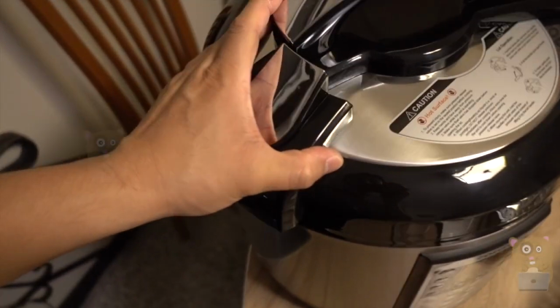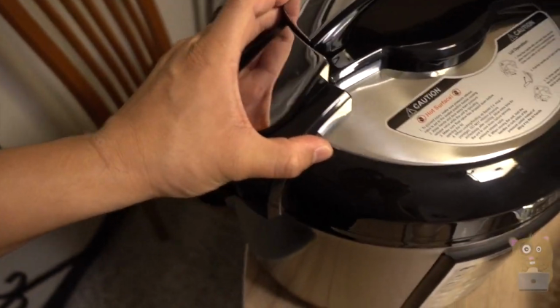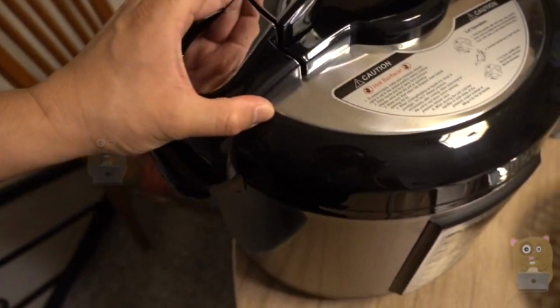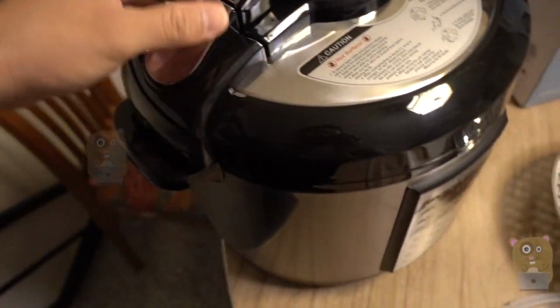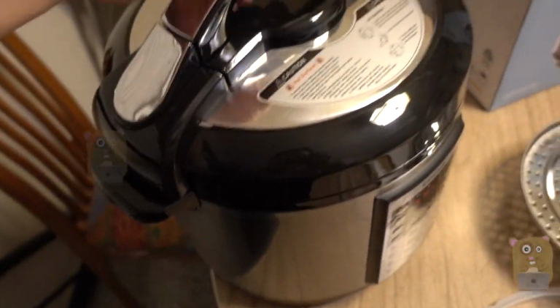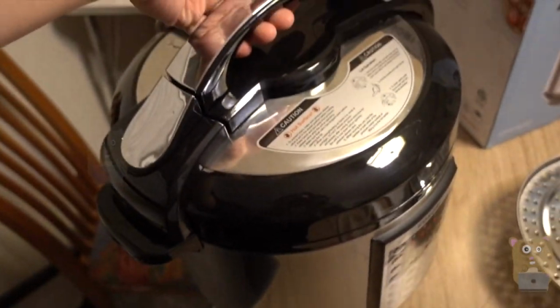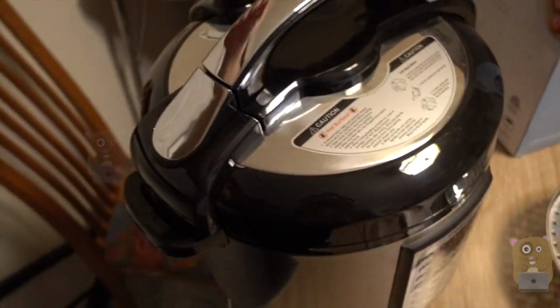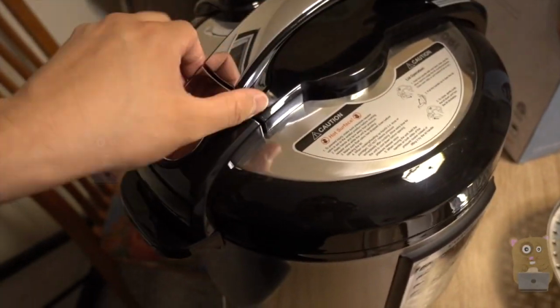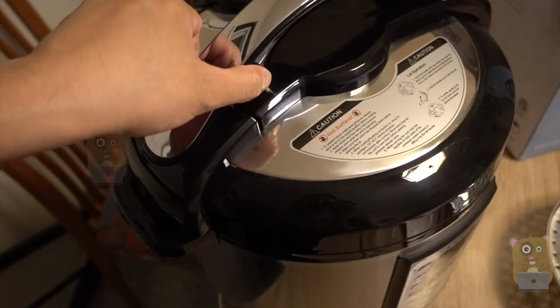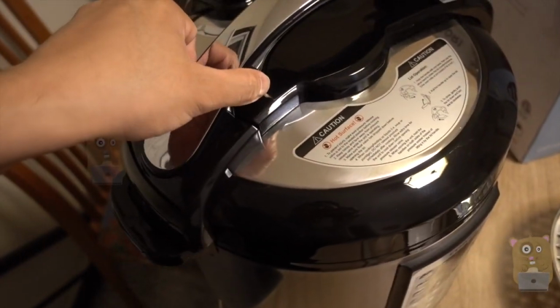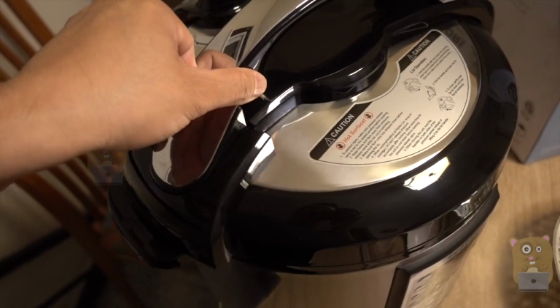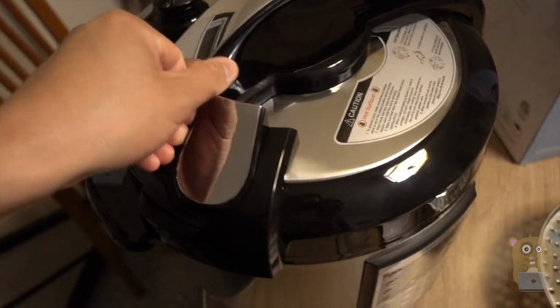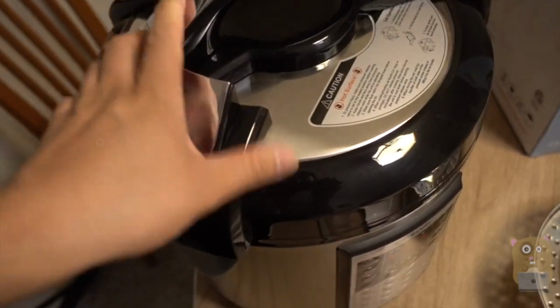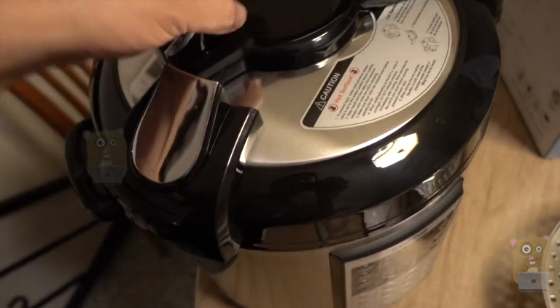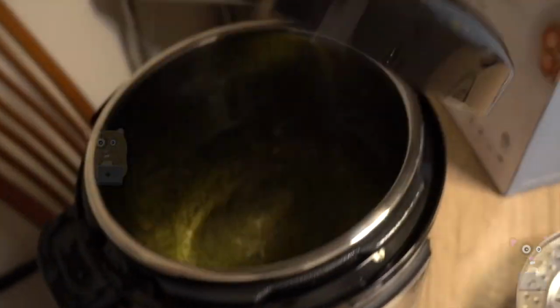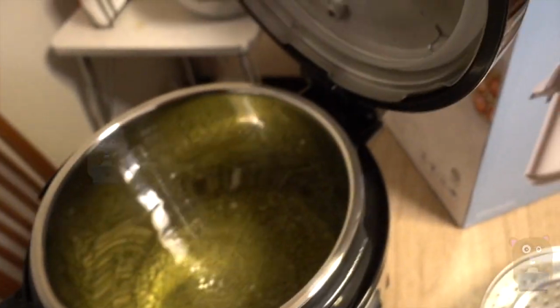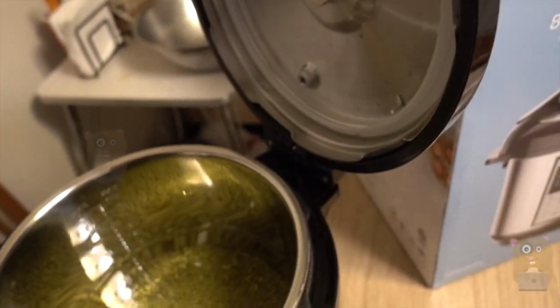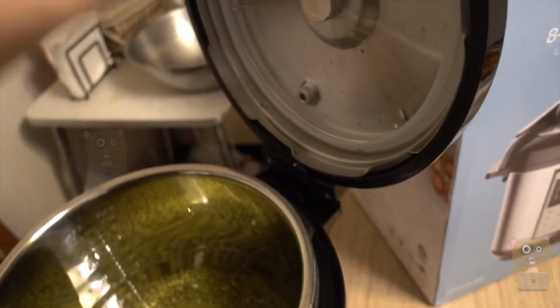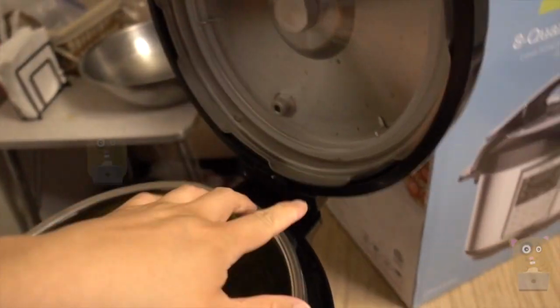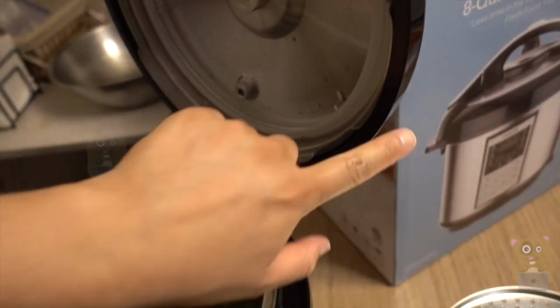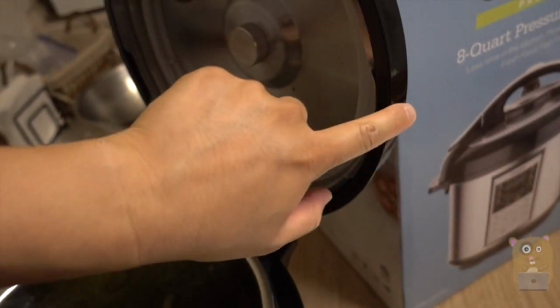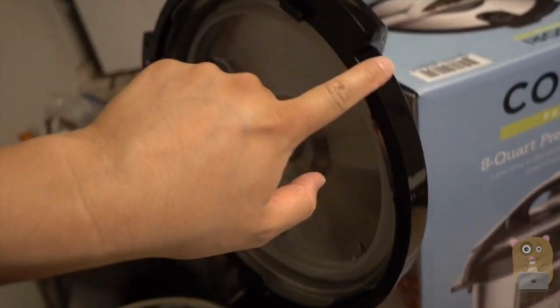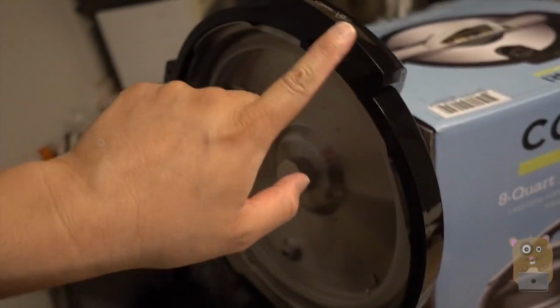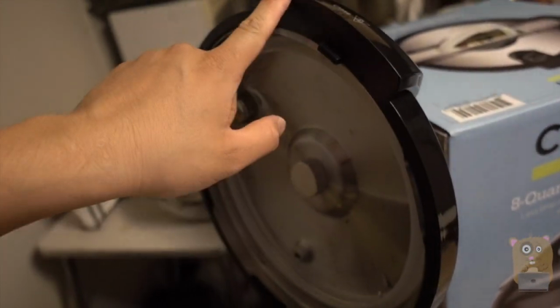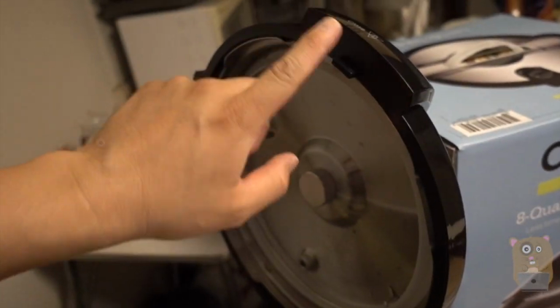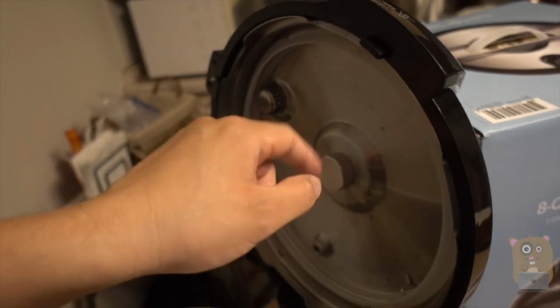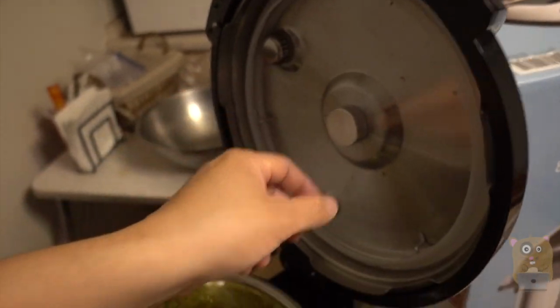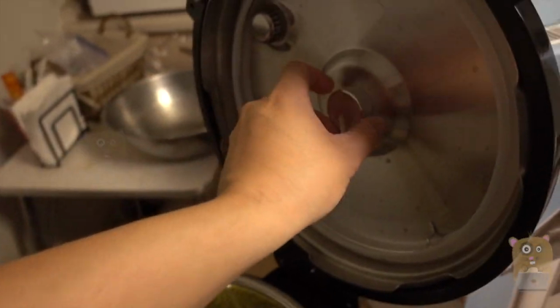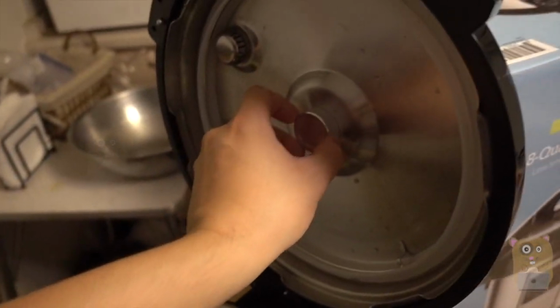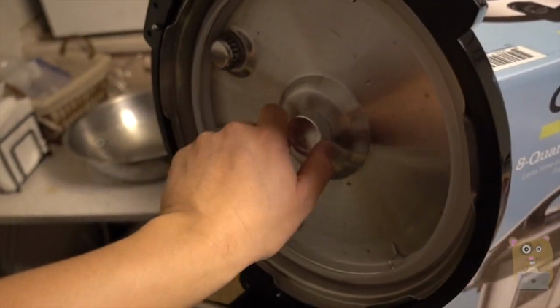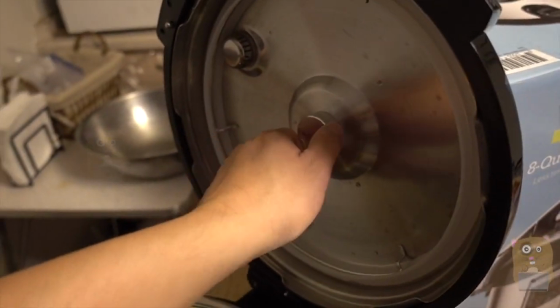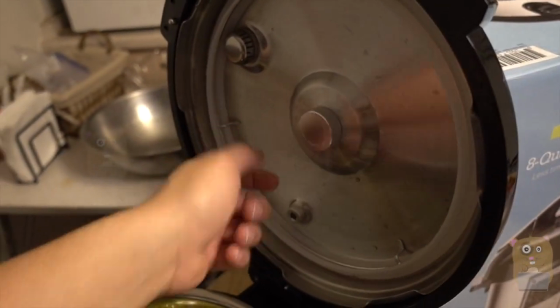Everything locks in place. Also, this part — I can remove it to wash it by just unscrewing this piece here.